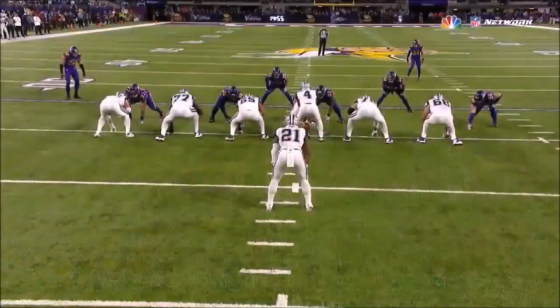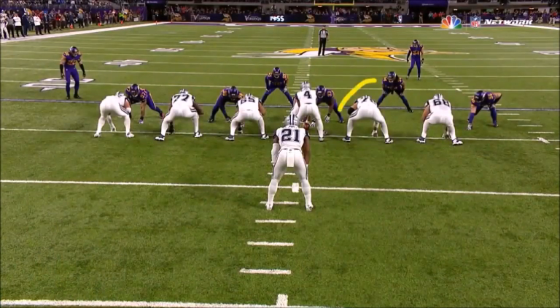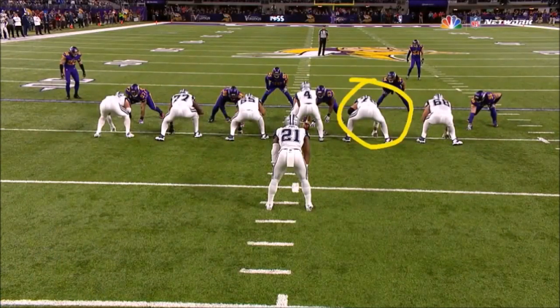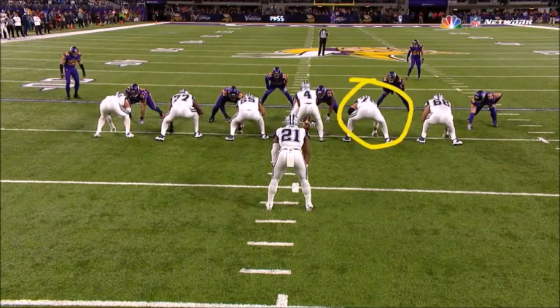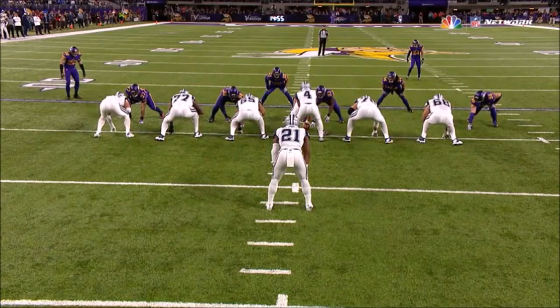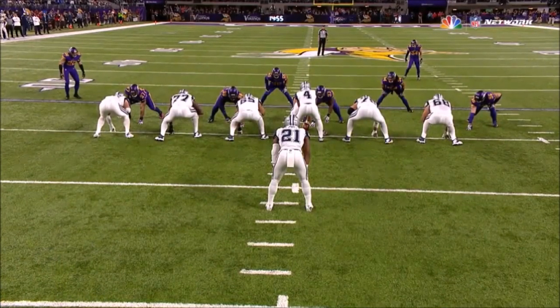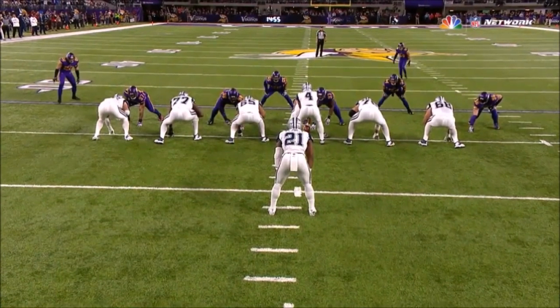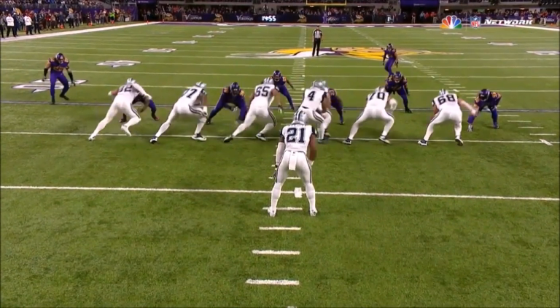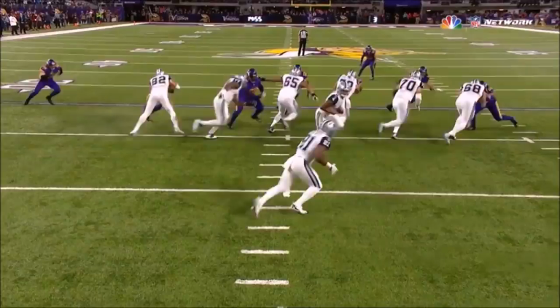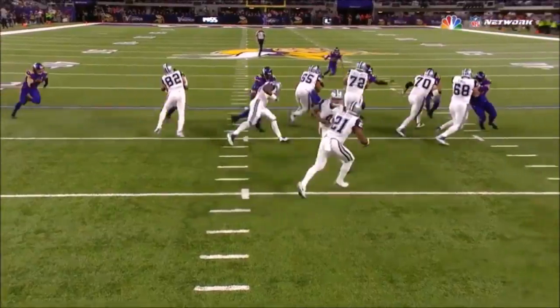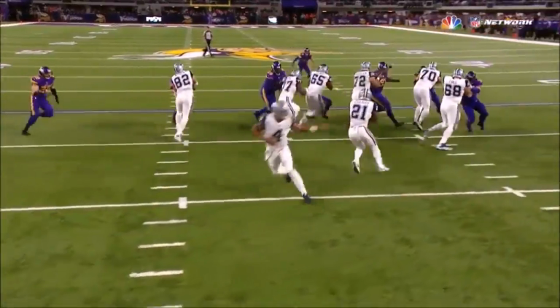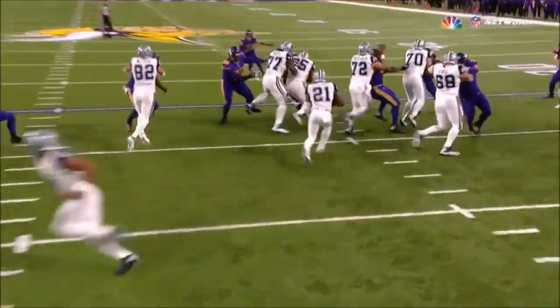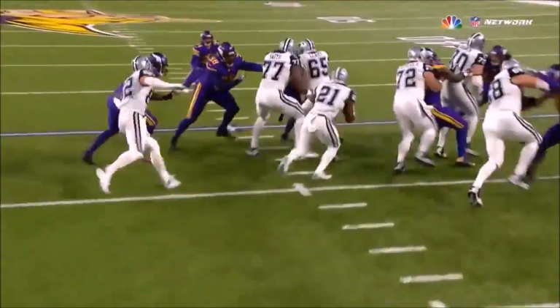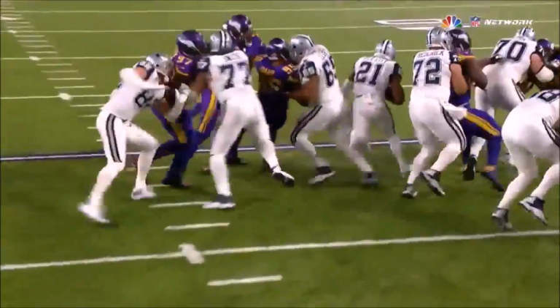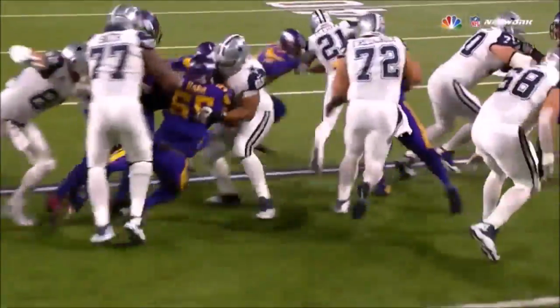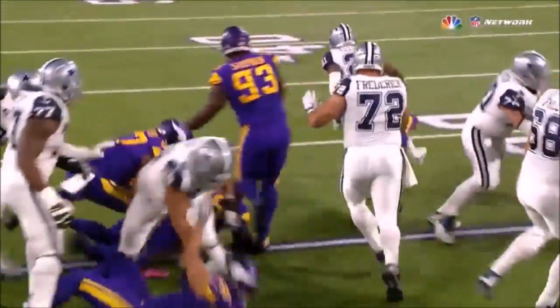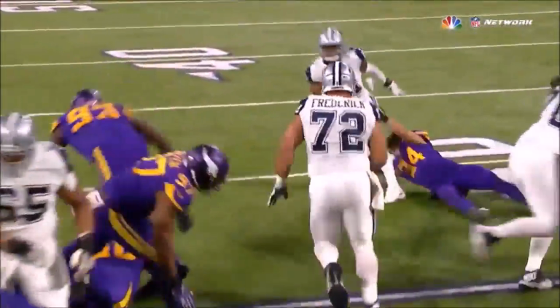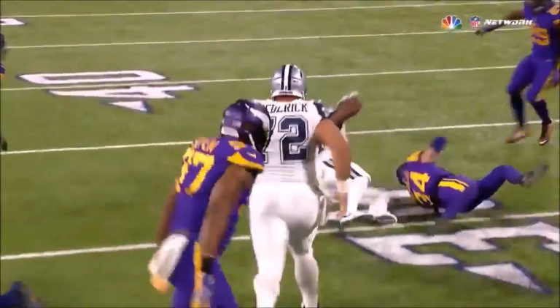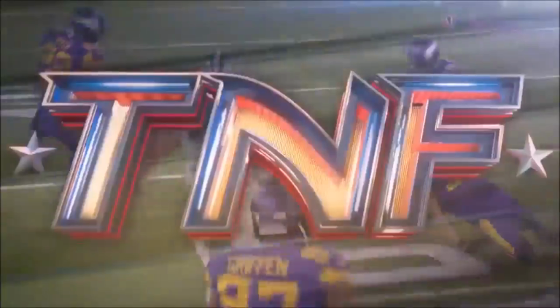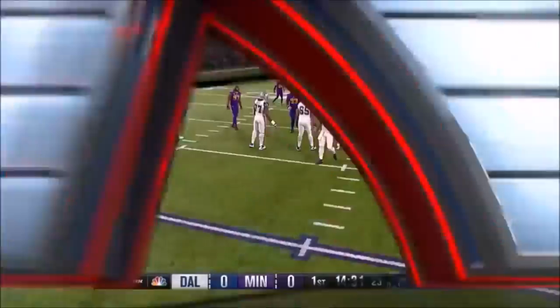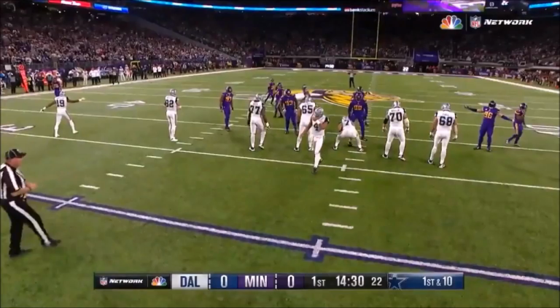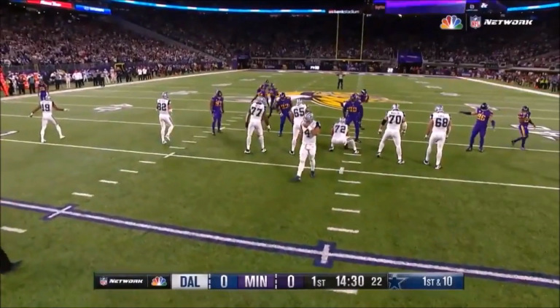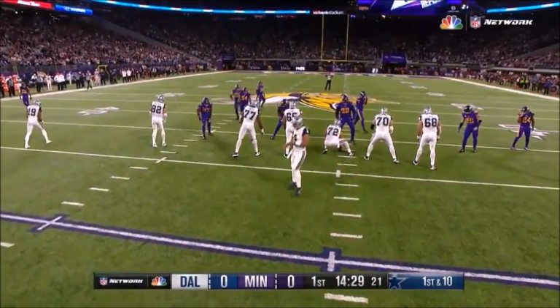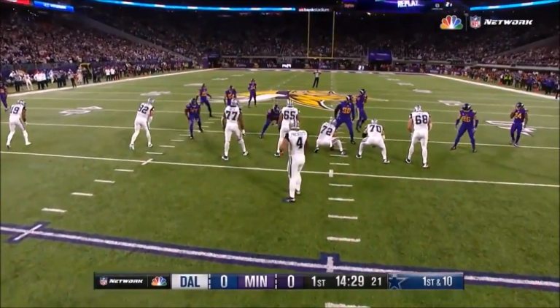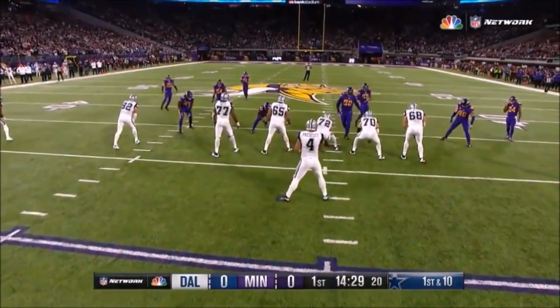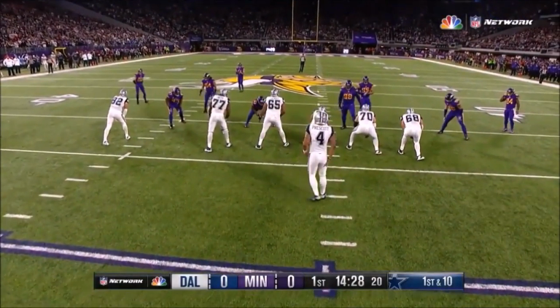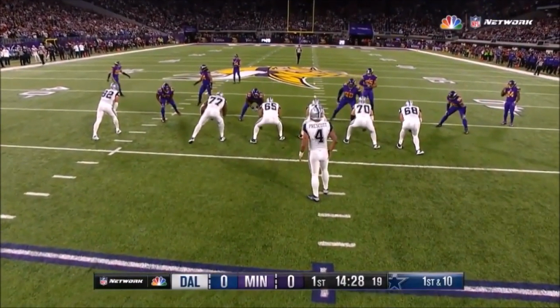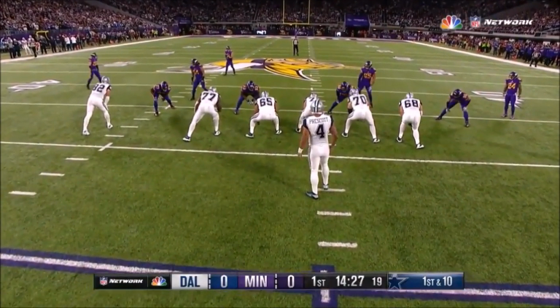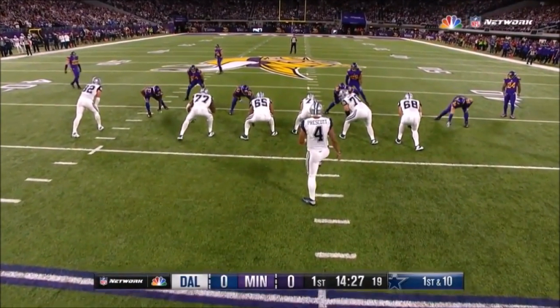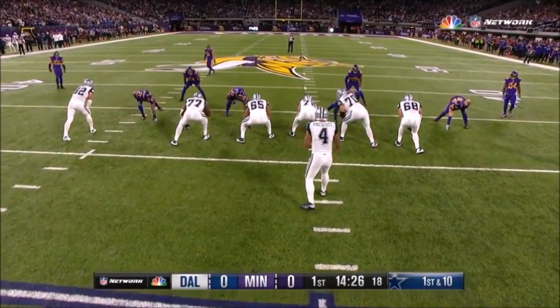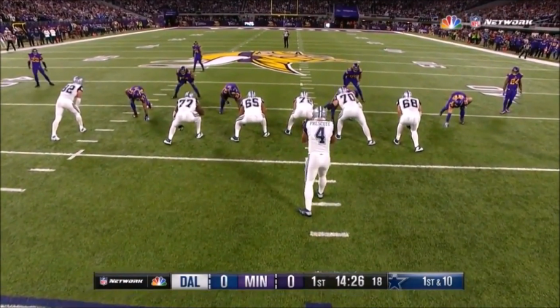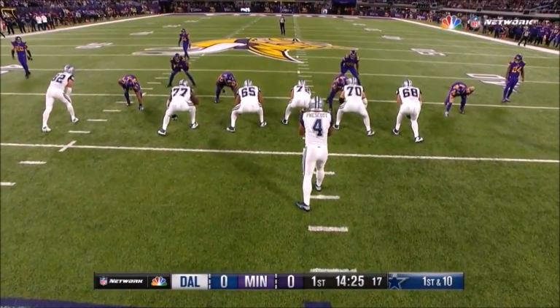Watch Zach Martin on this play — just gets up on the linebacker and takes him back a good 10 yards. It seems like we have seen so many of those runs from Ezekiel Elliott where he's 7, 8, 9 yards down the field without being touched.